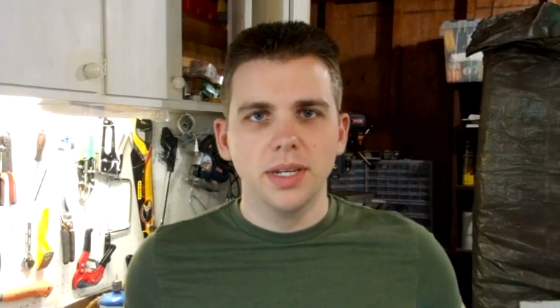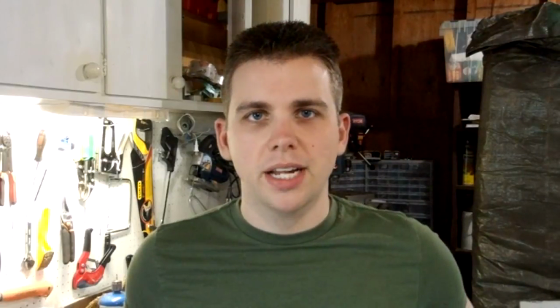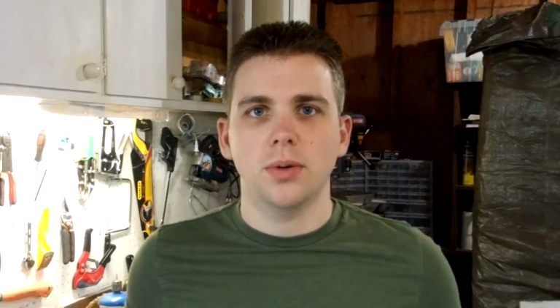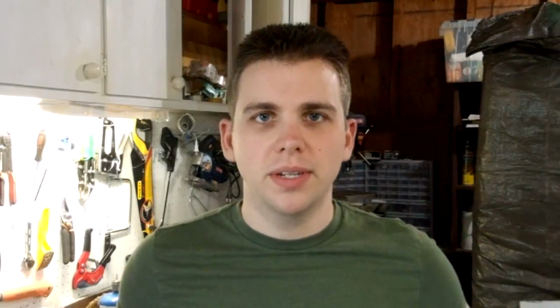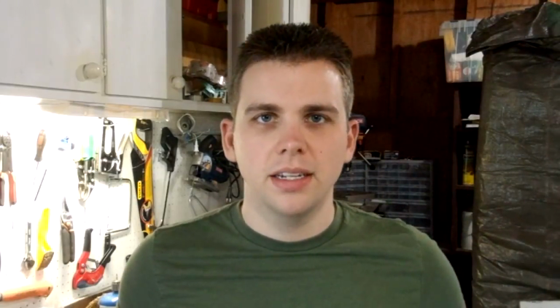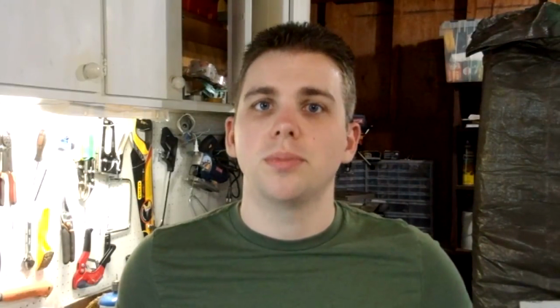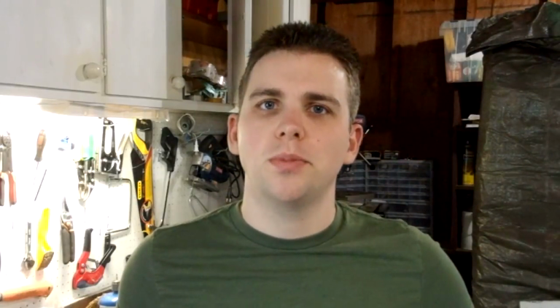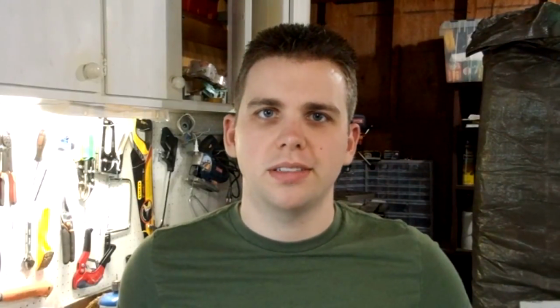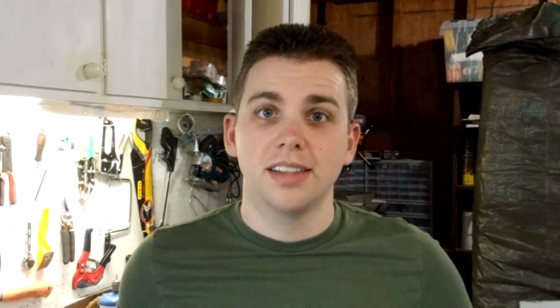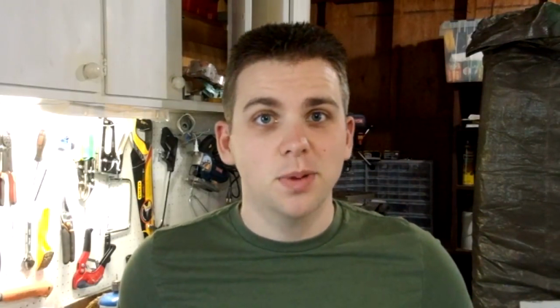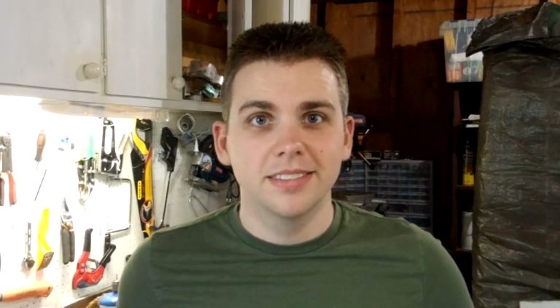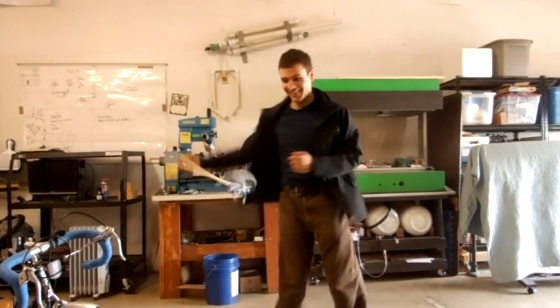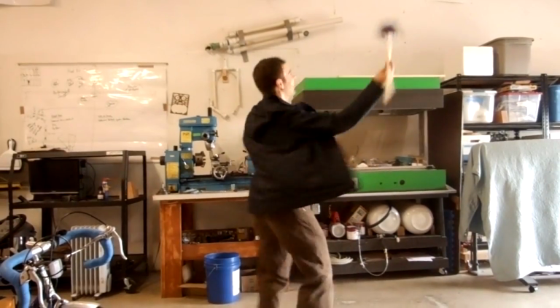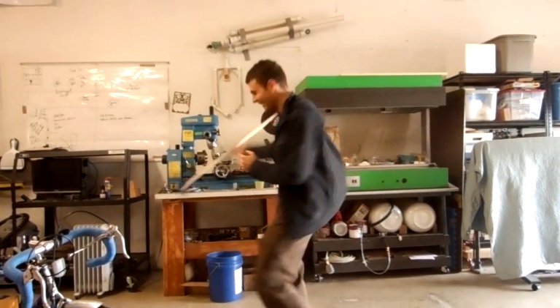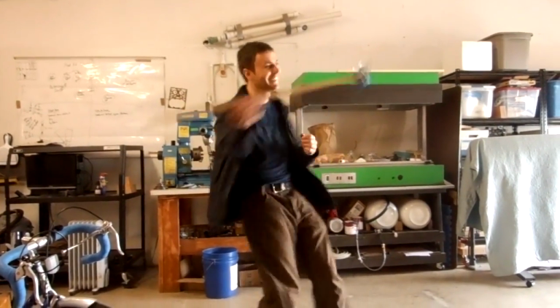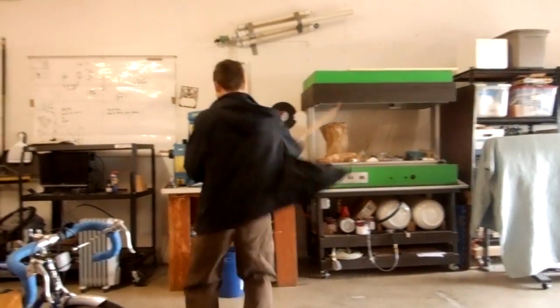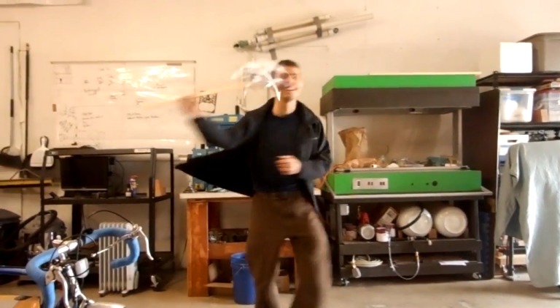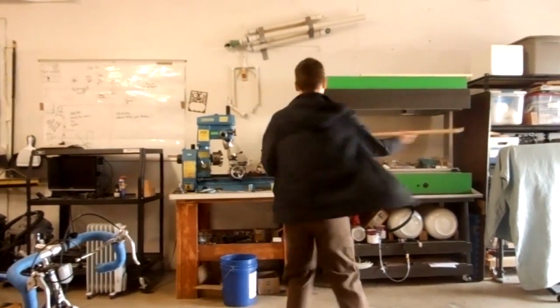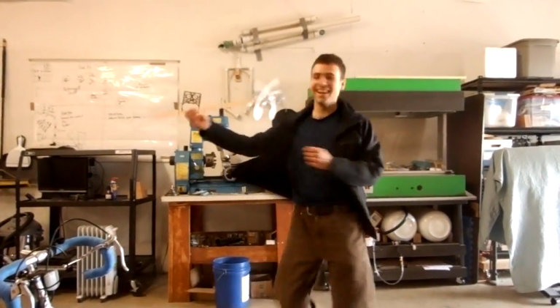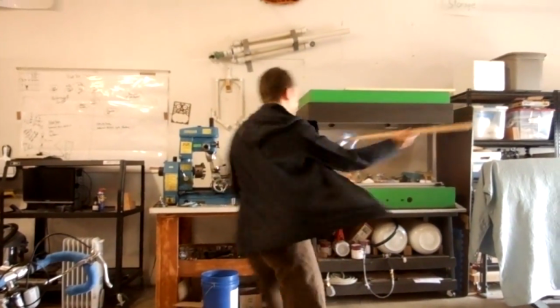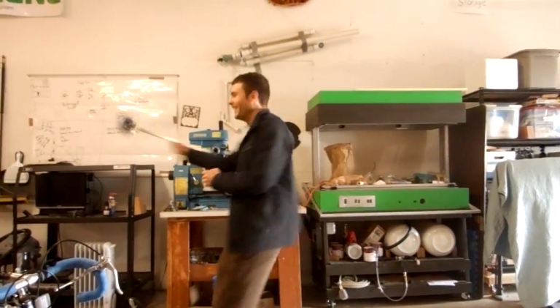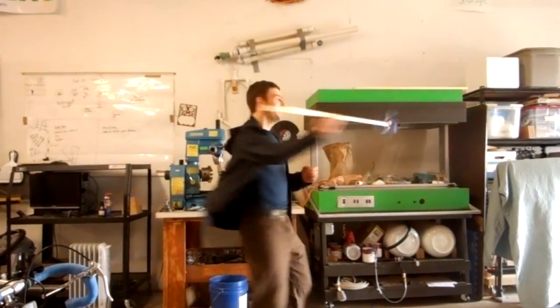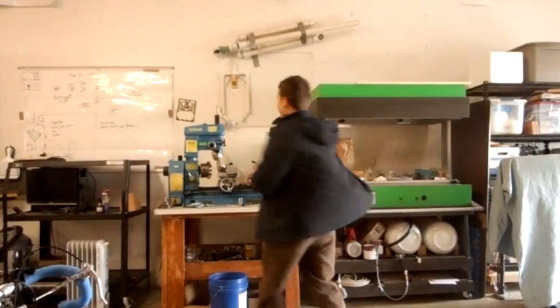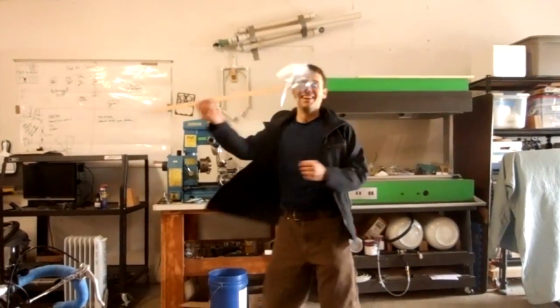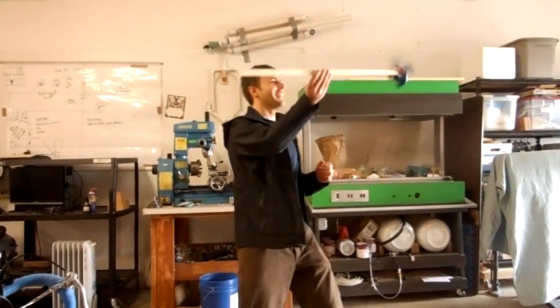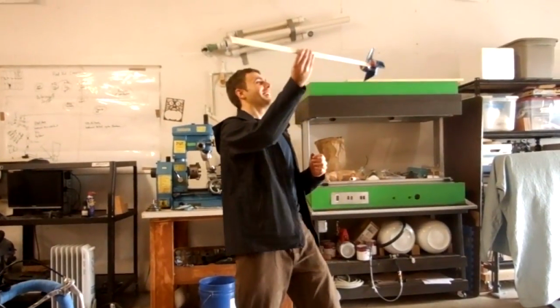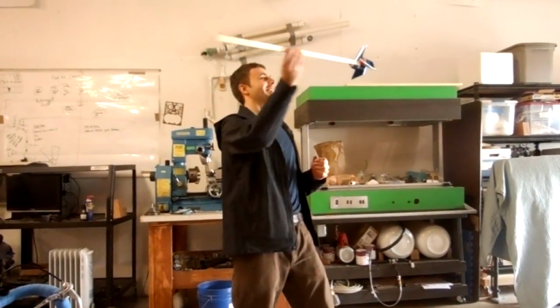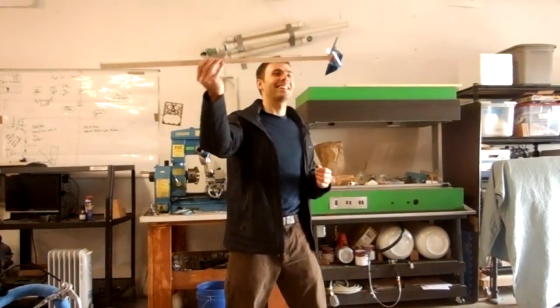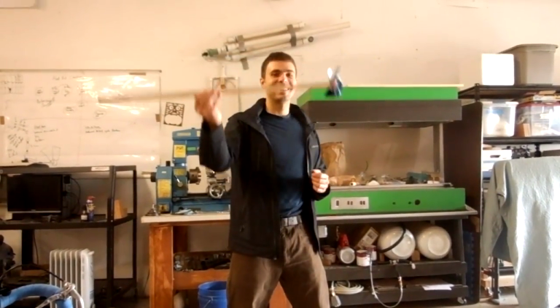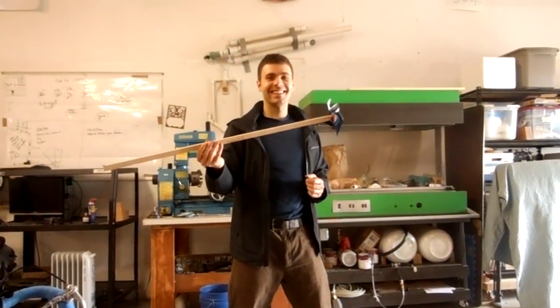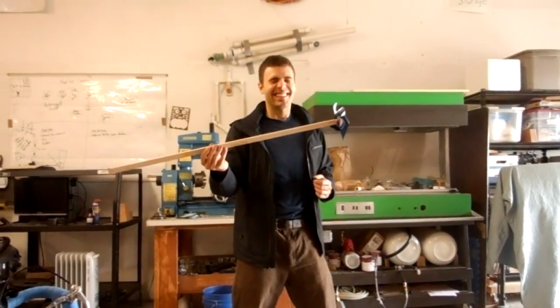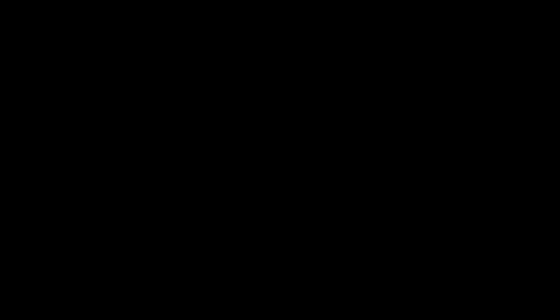This week I'll show you how to turn an old soda can into a beautiful pinwheel. Like this one! Alright, that's enough of that. Let's get started.